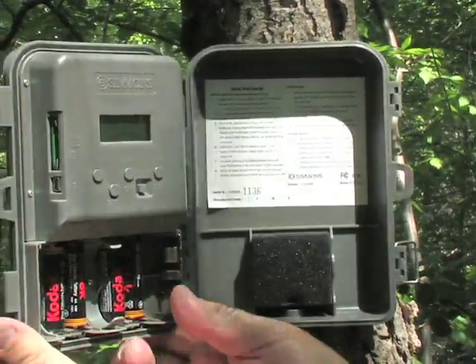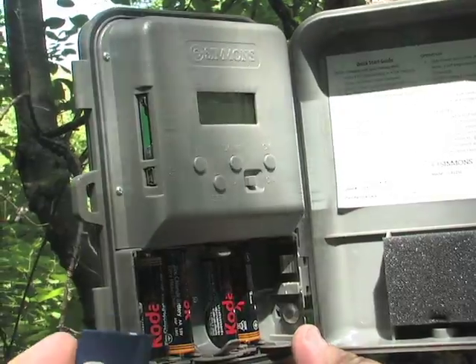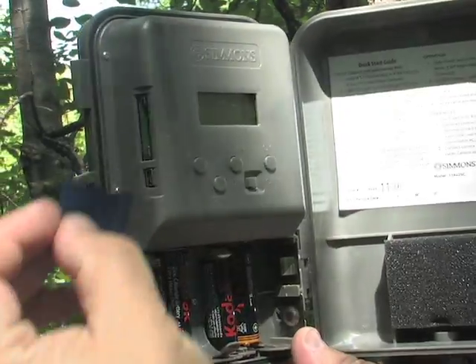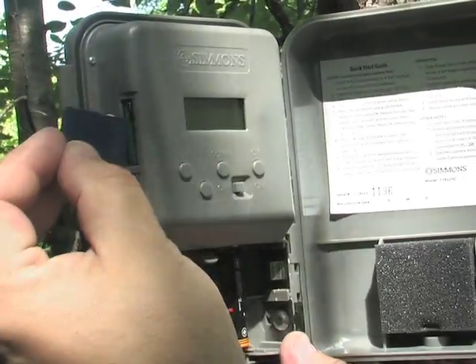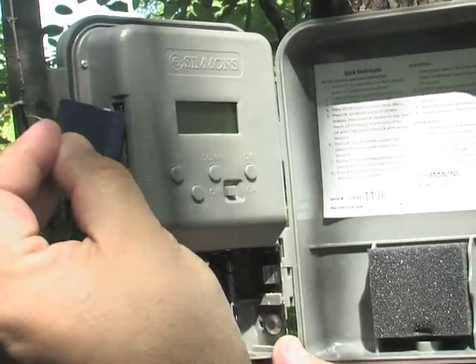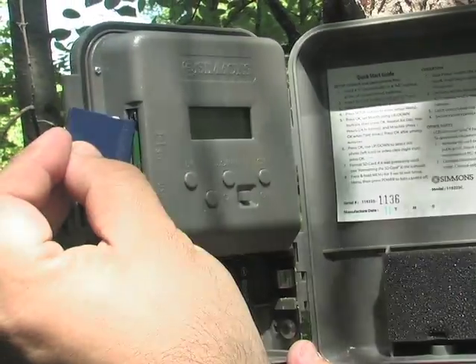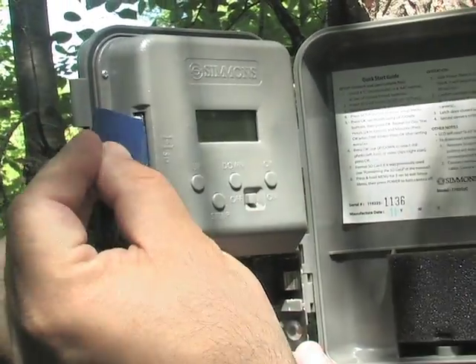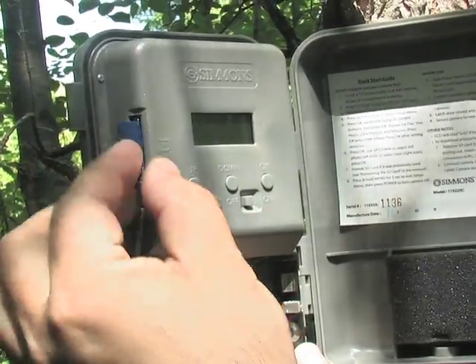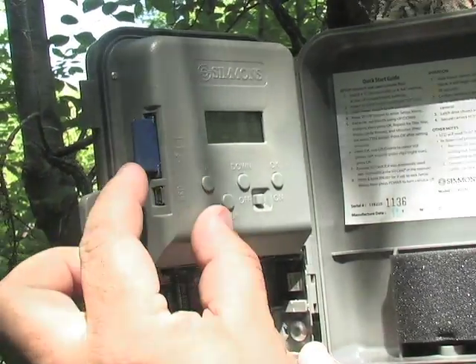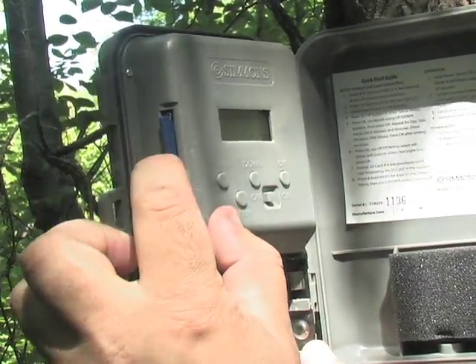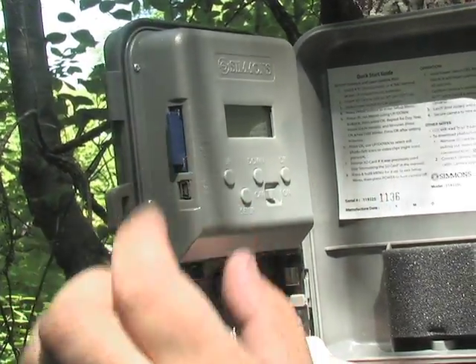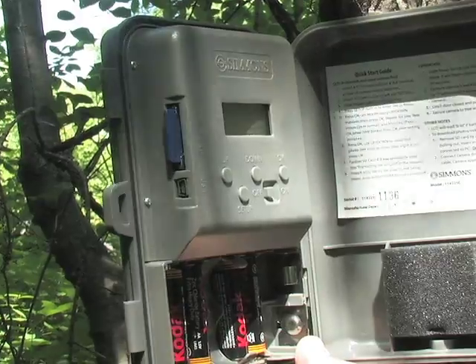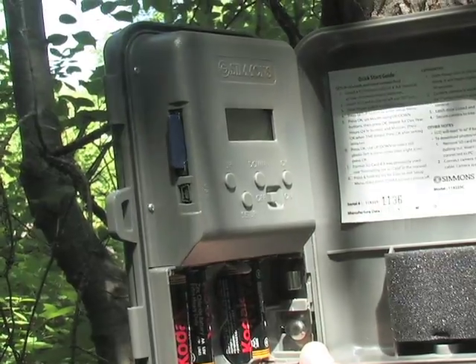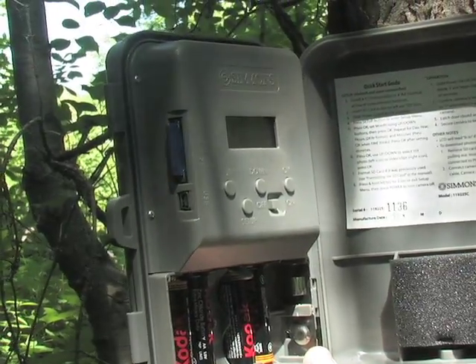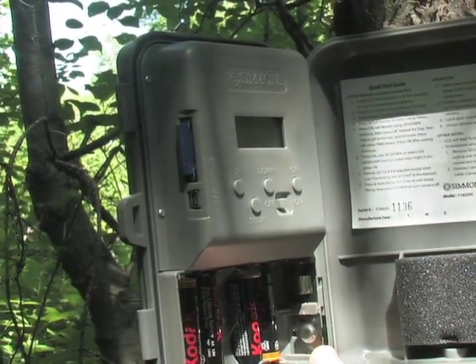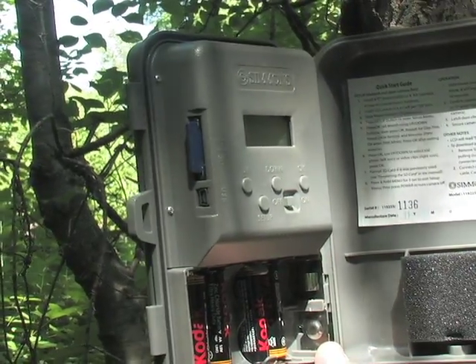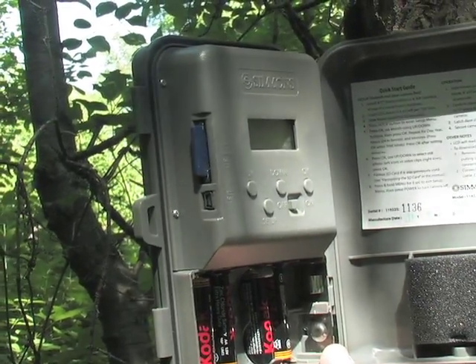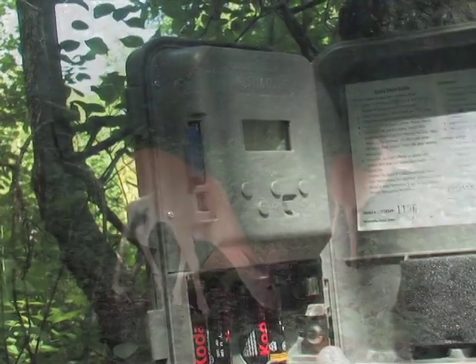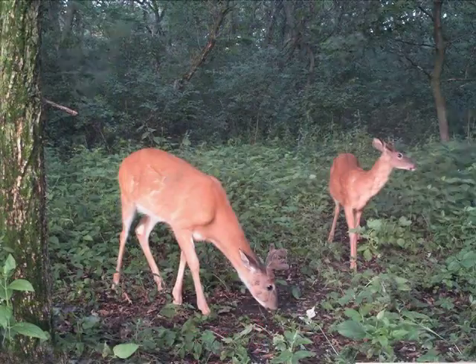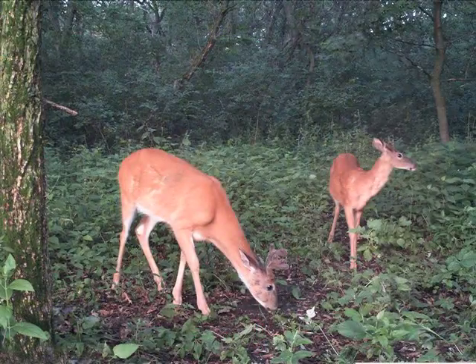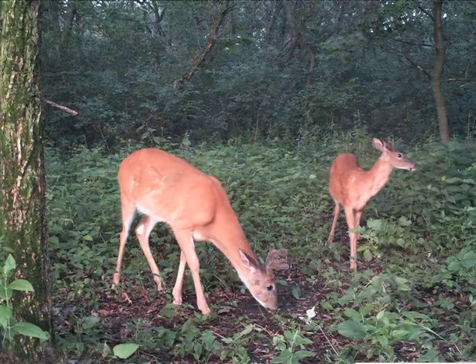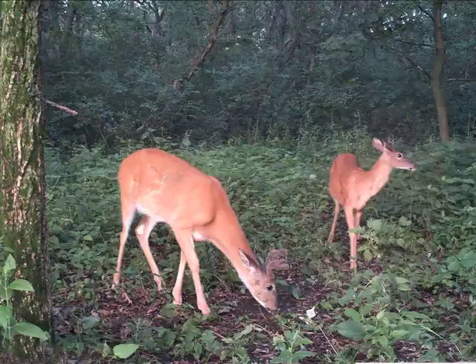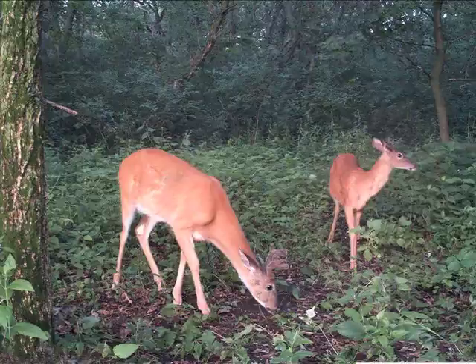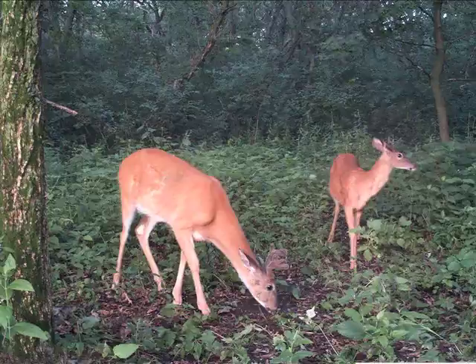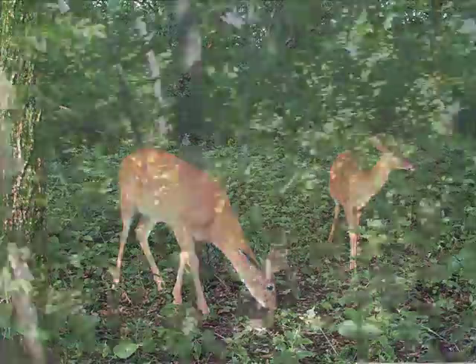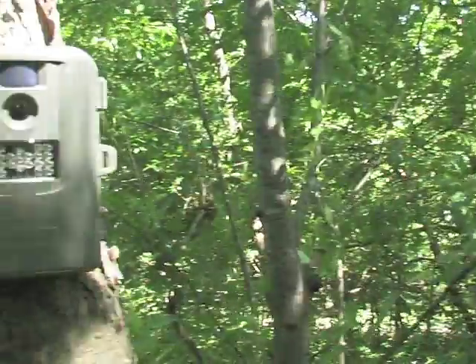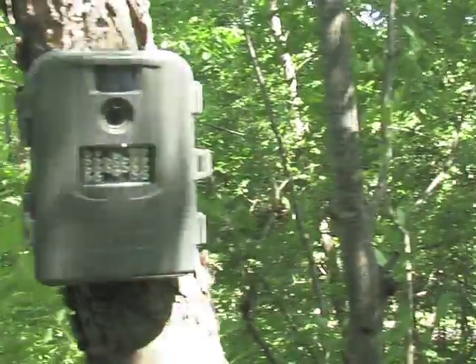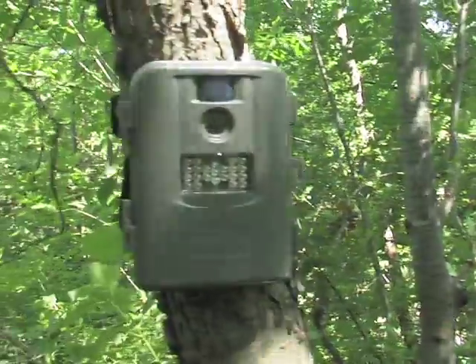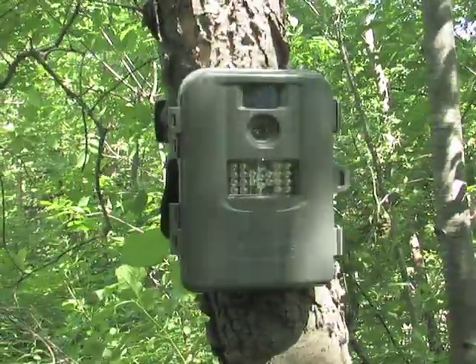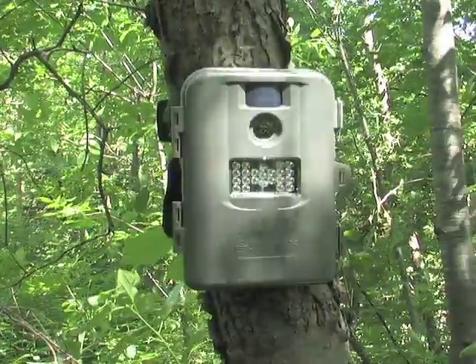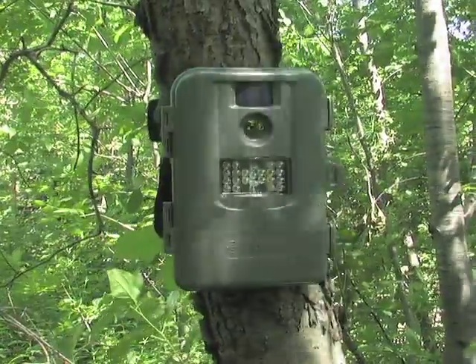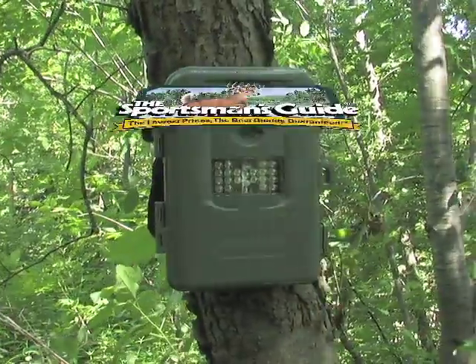All data is recorded on your 16 gigabyte SD card and can be easily read on a home computer or field viewer. Get an edge on wiley whitetails this year with a Simmons camera. Buy yours now.